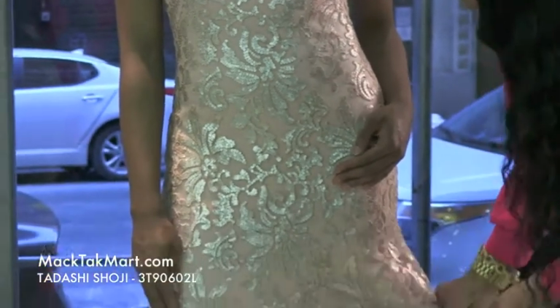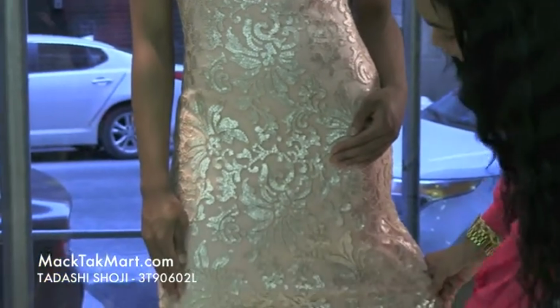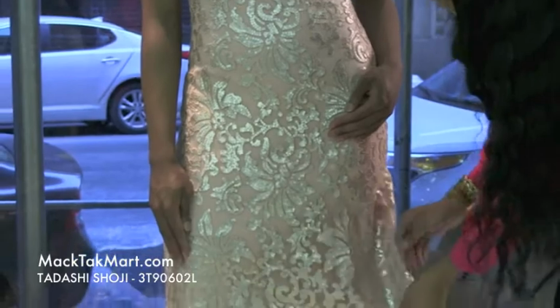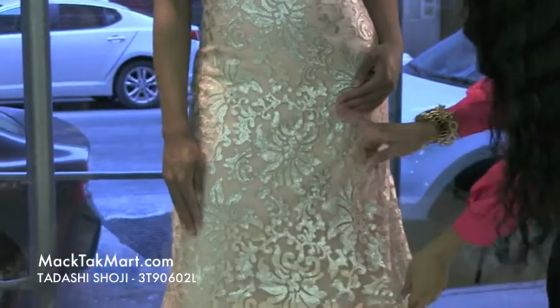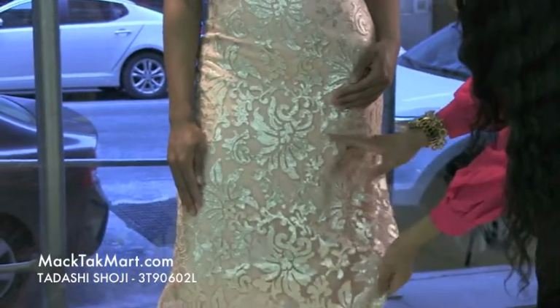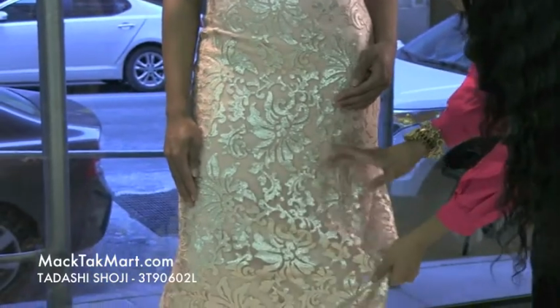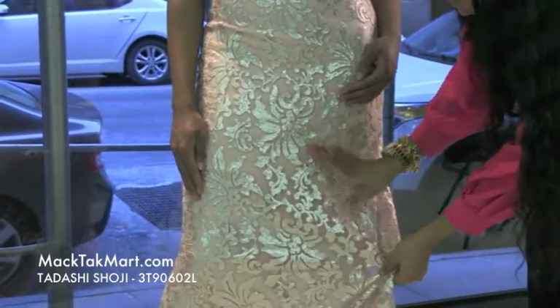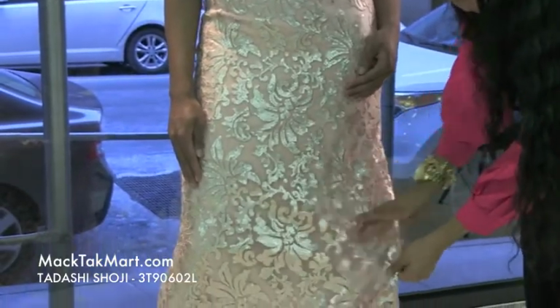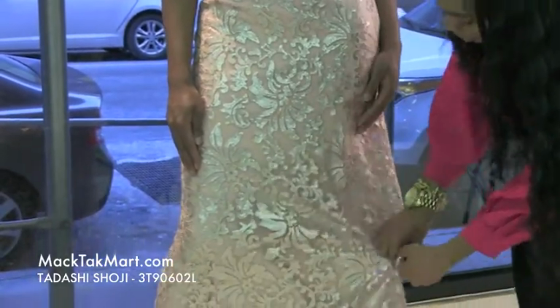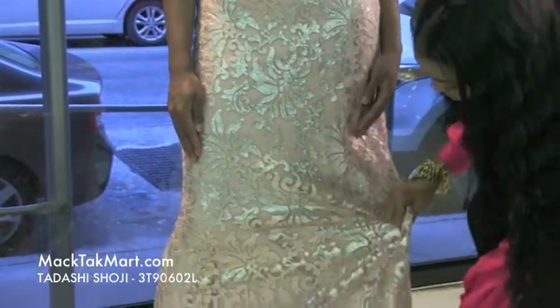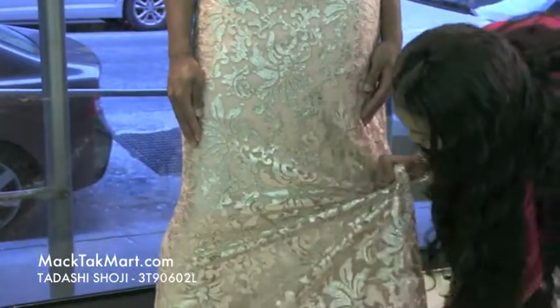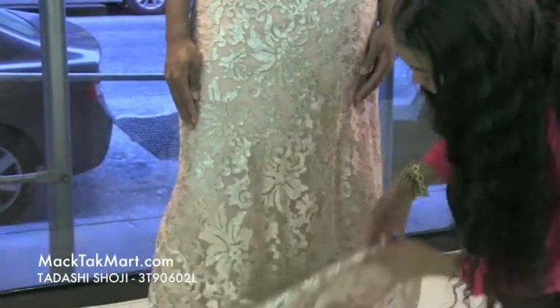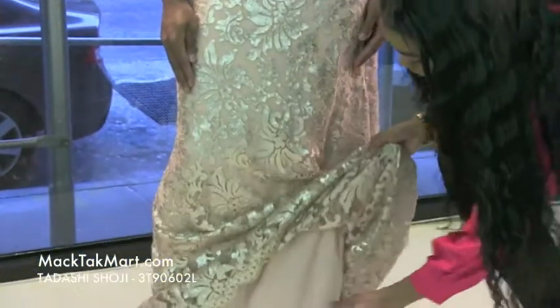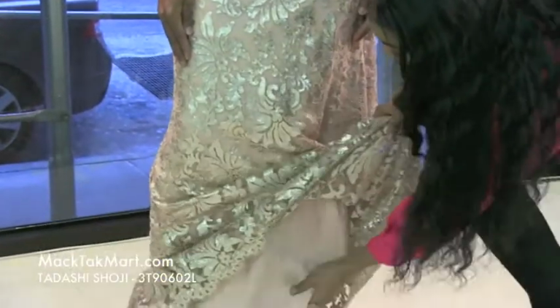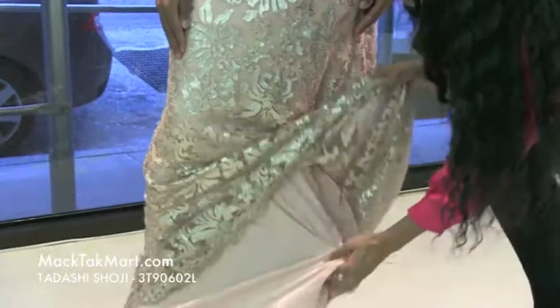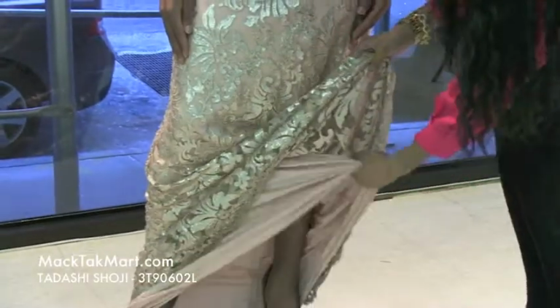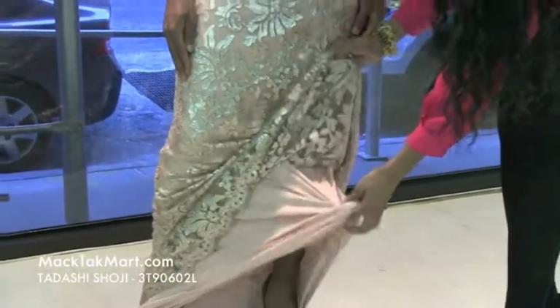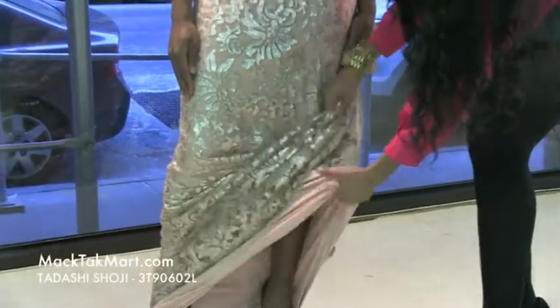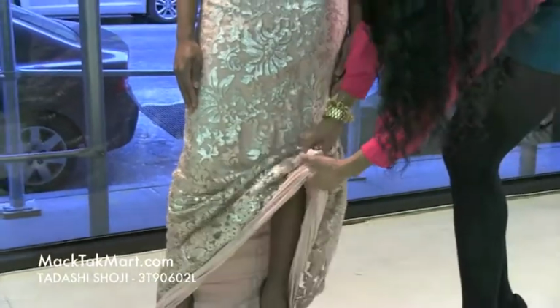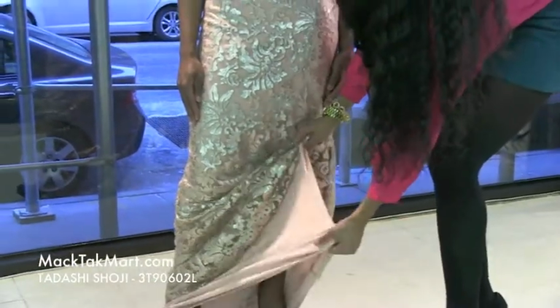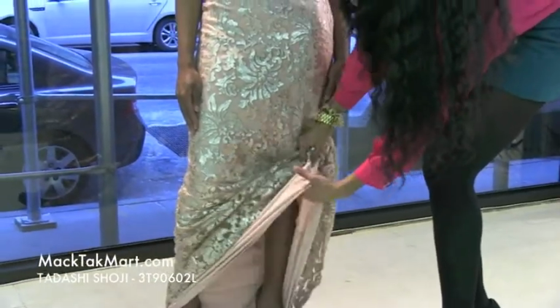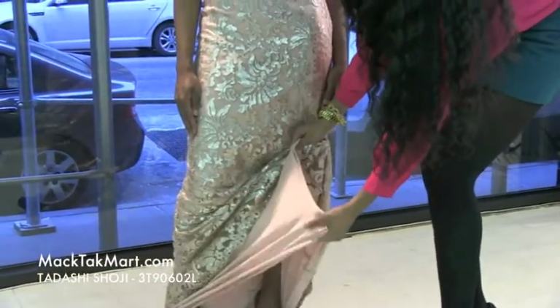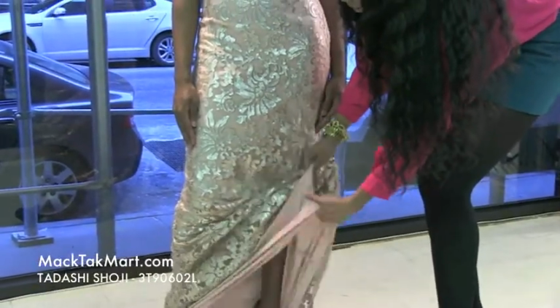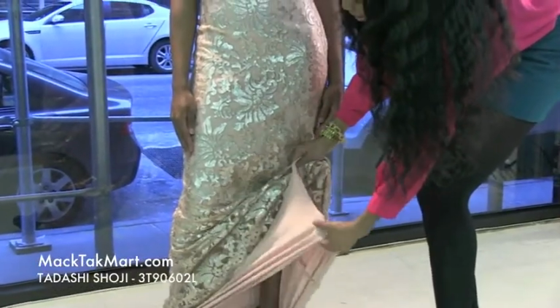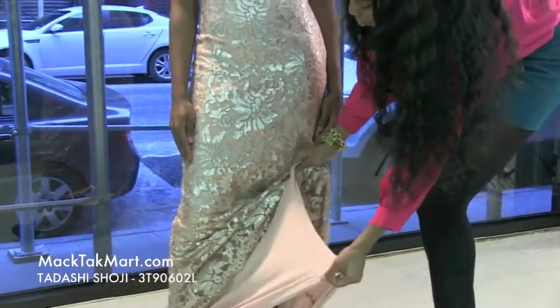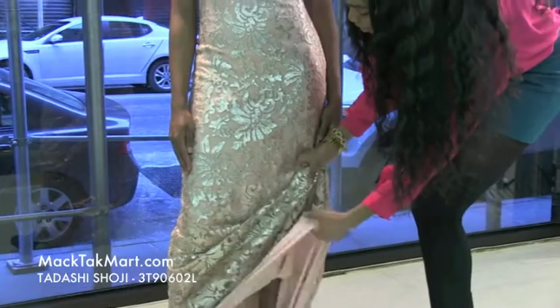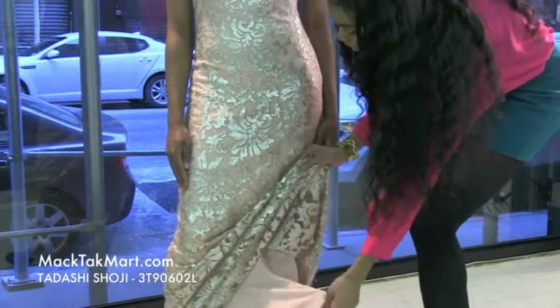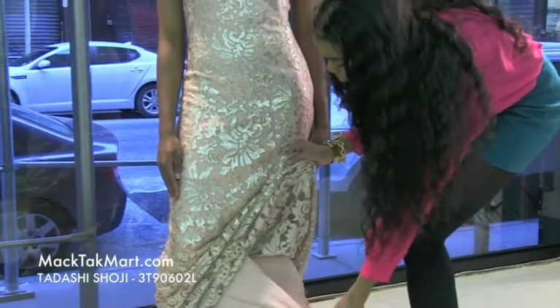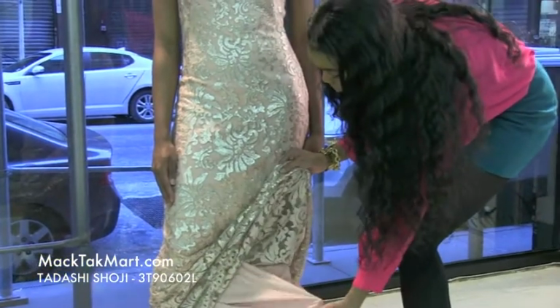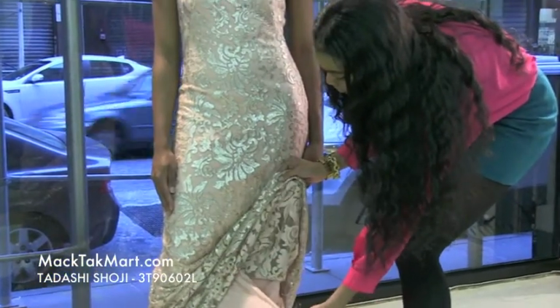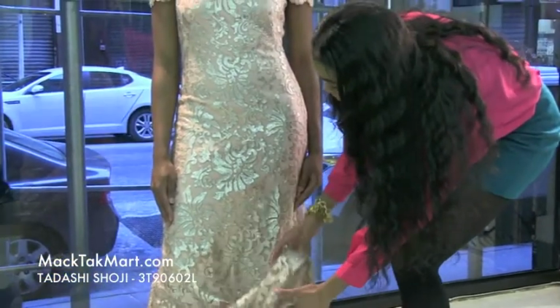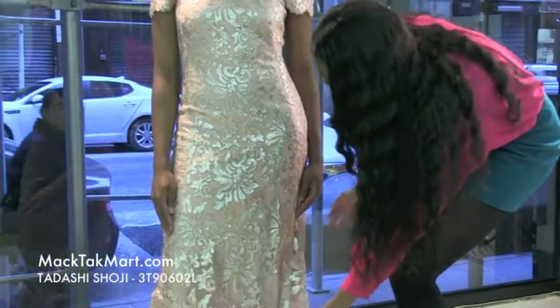This gown has sequencing all throughout the body of the dress, and the underlay is this silky material coming in a soft pale pink color. Absolutely gorgeous and very, very soft.